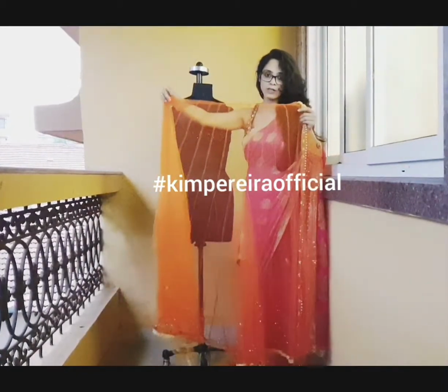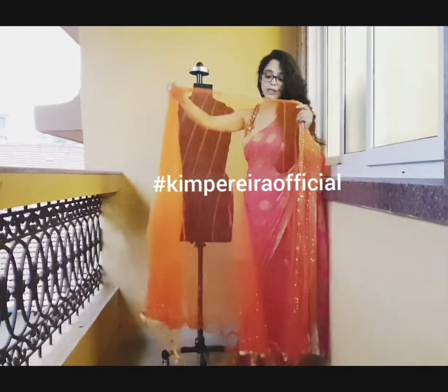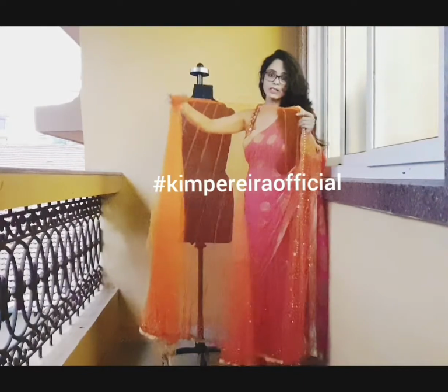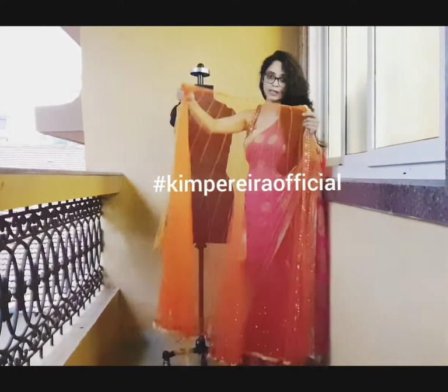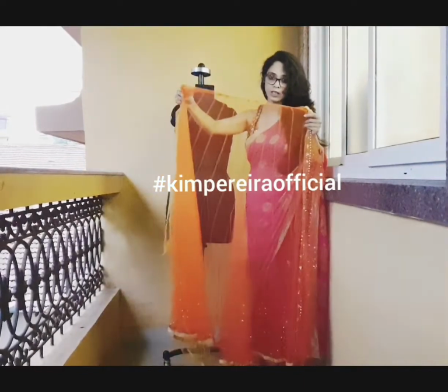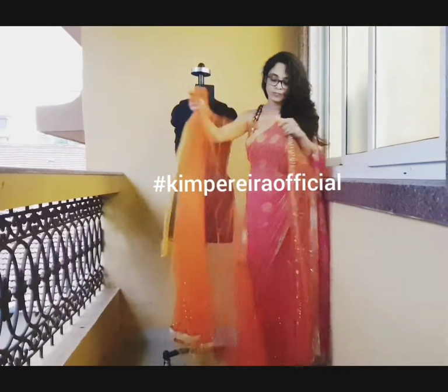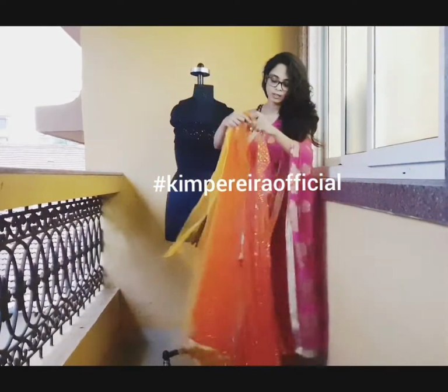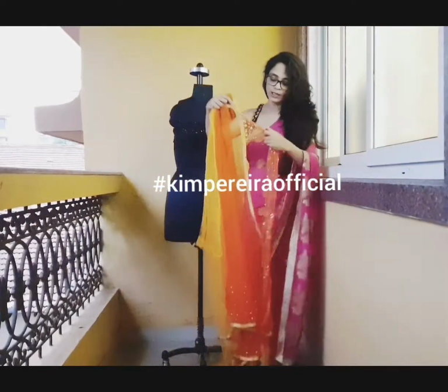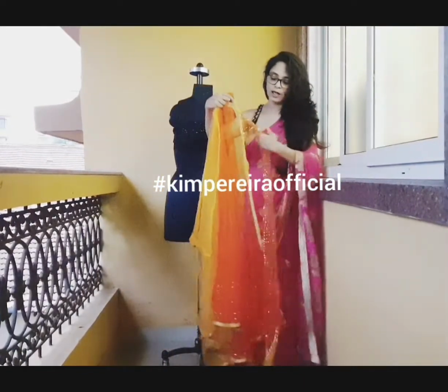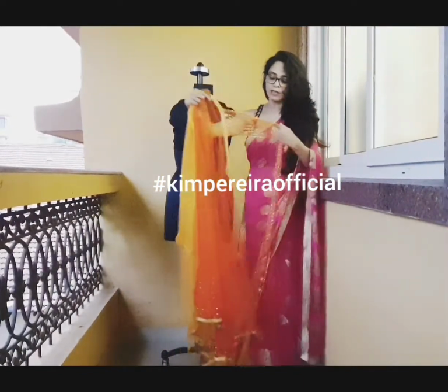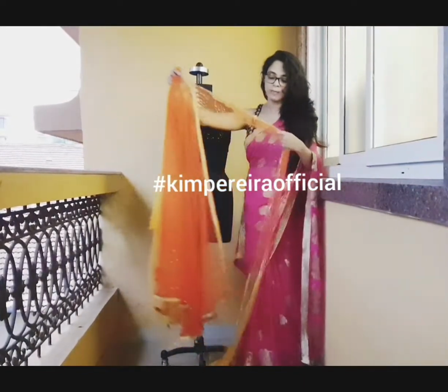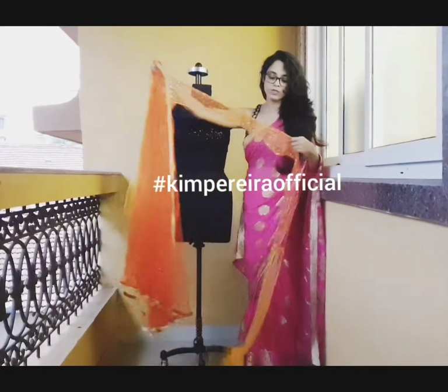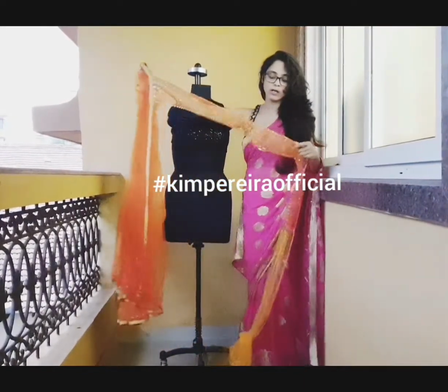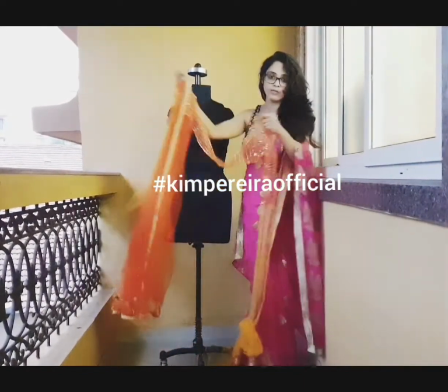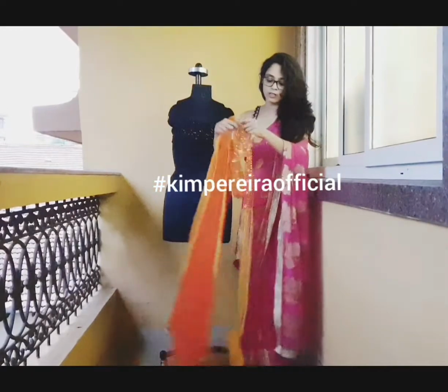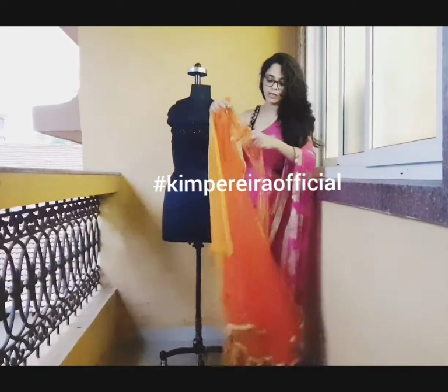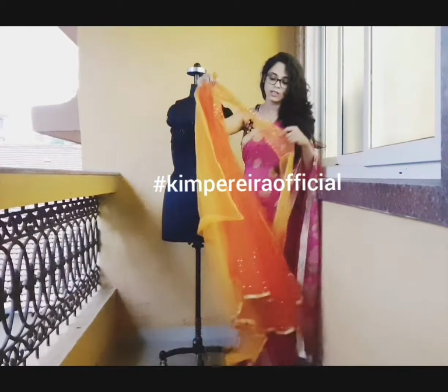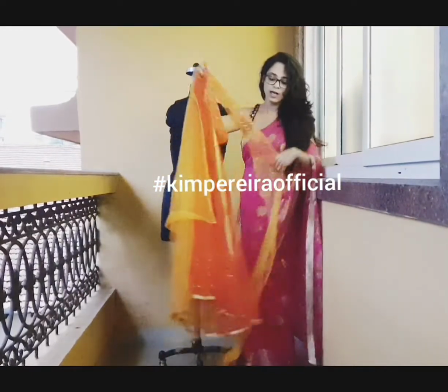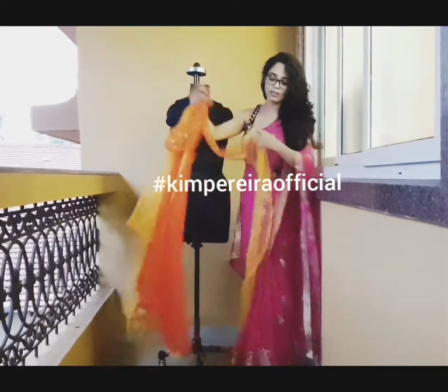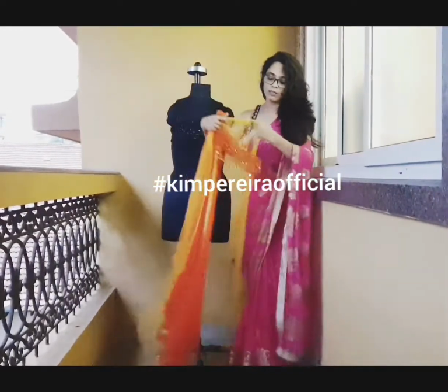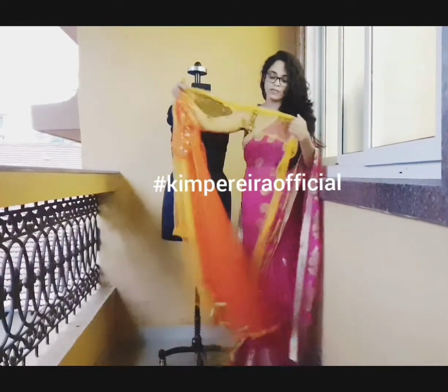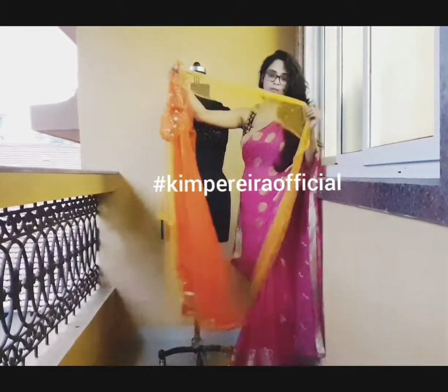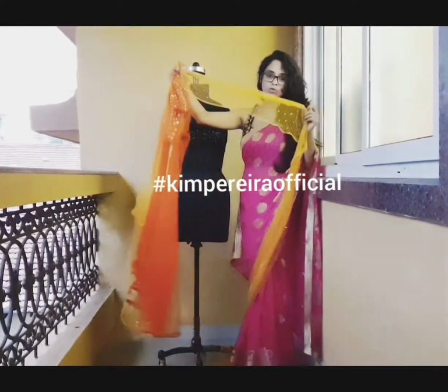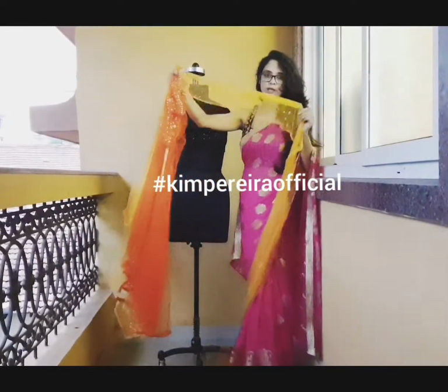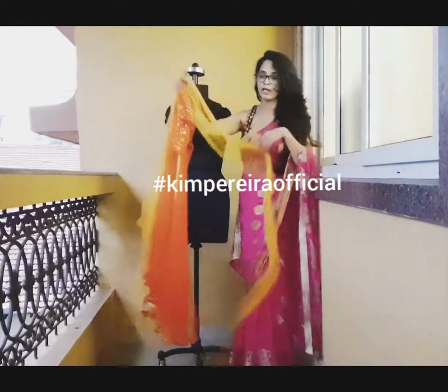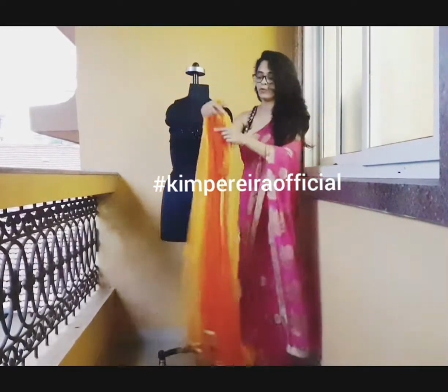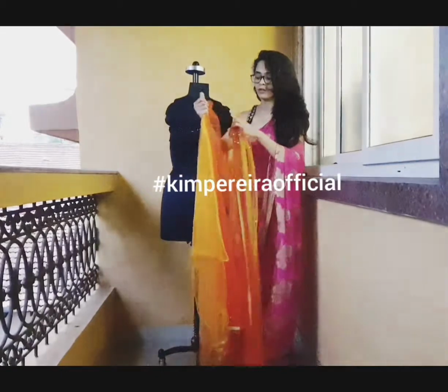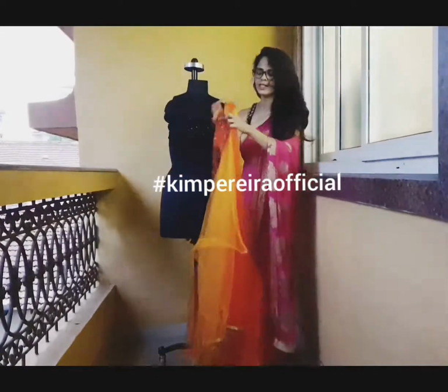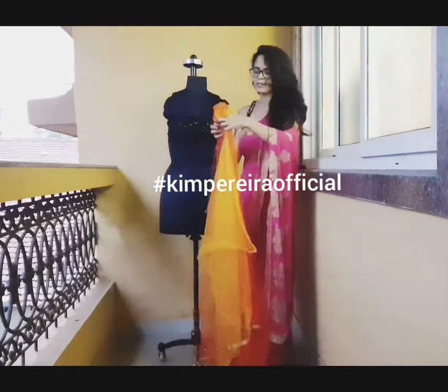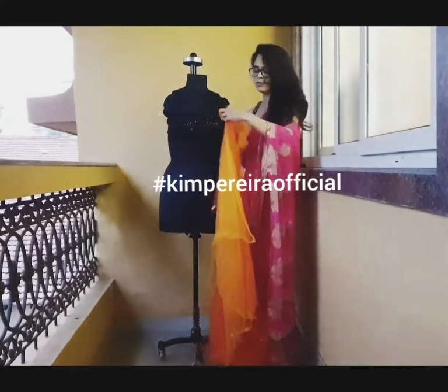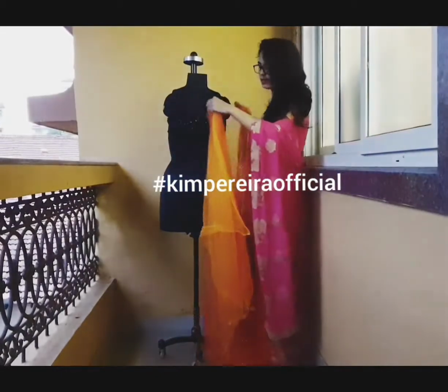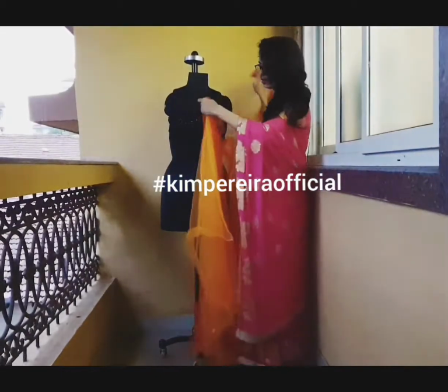After that I have made a belt — it's quite long and narrow. After that comes the pallu, so you style it as per how you want.